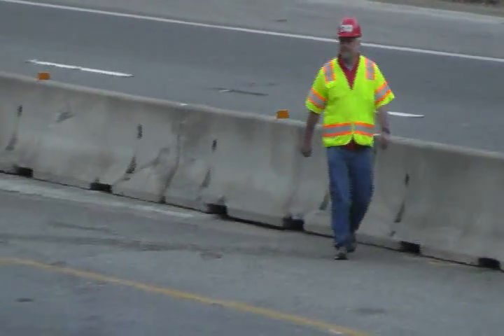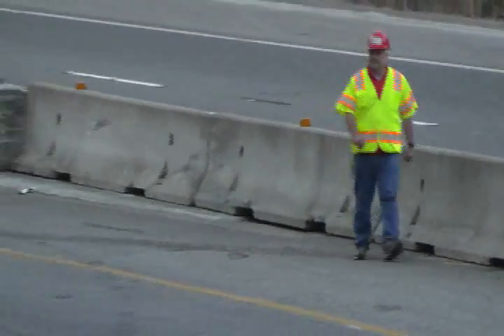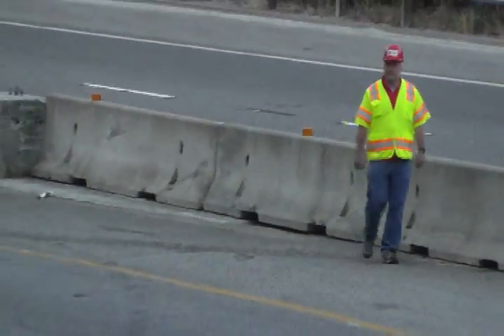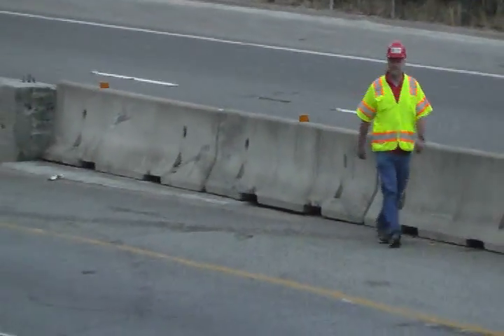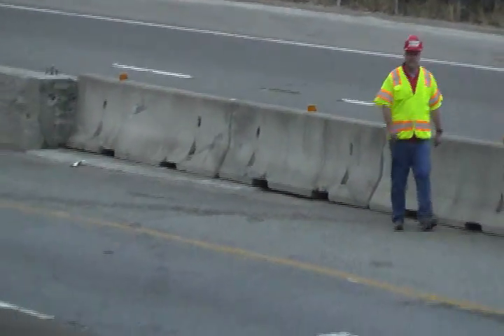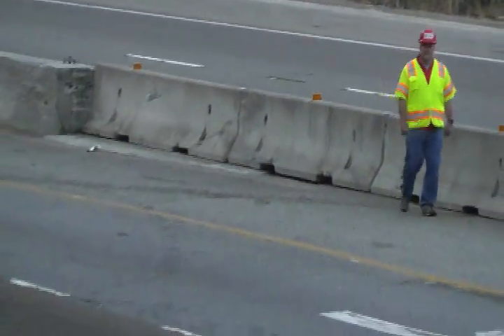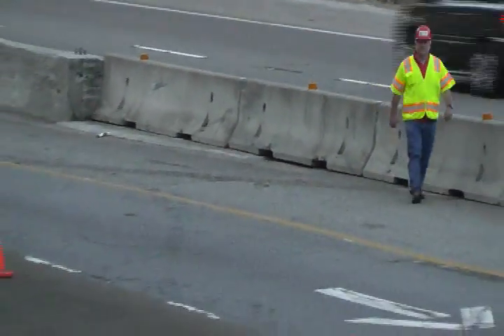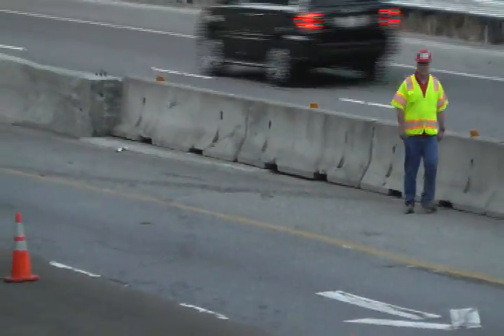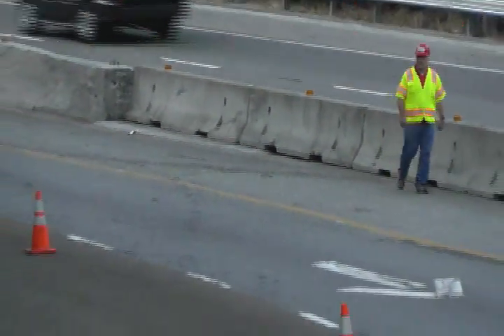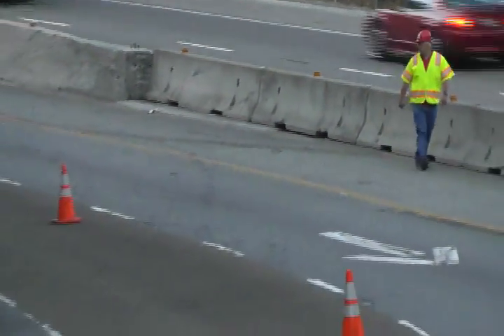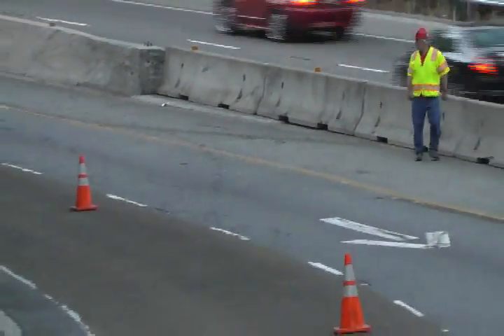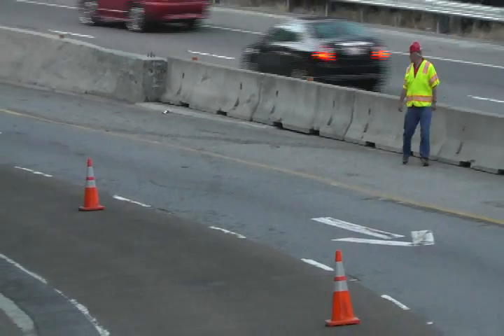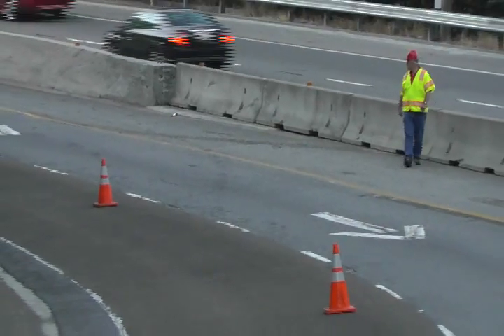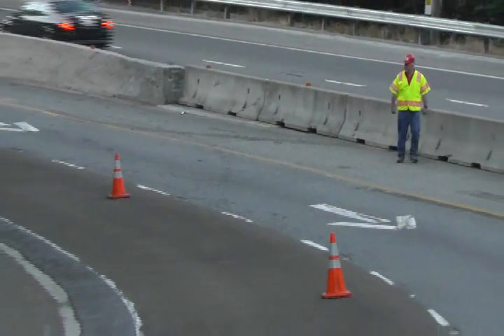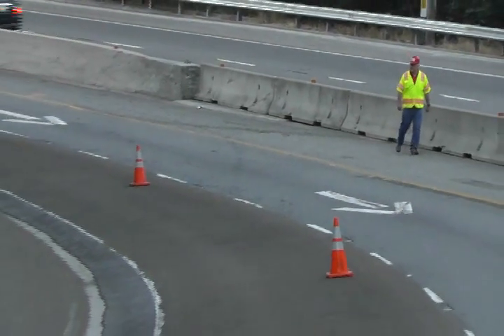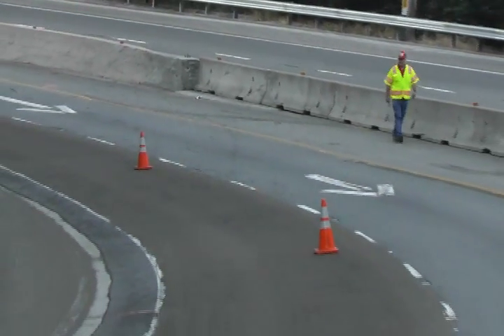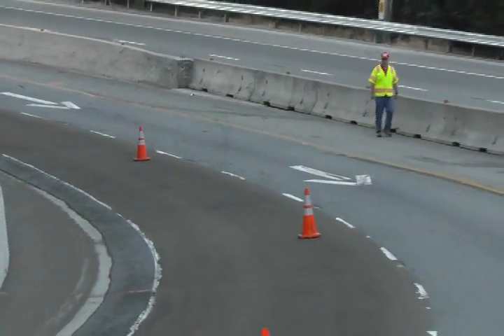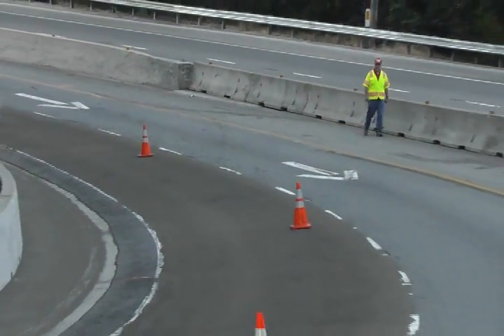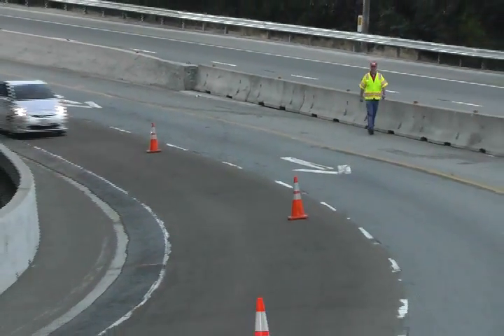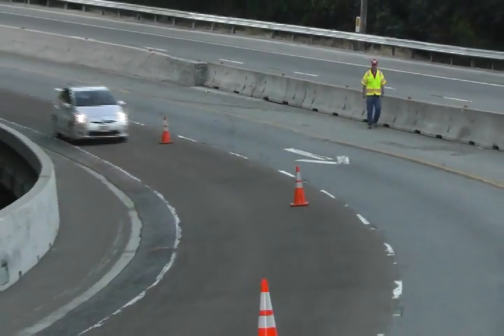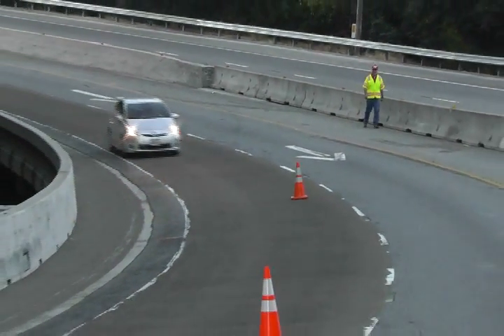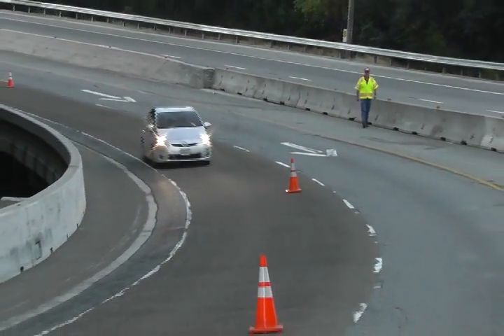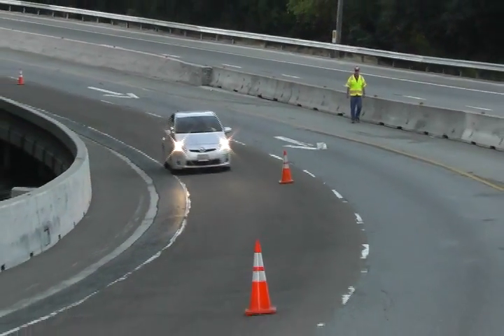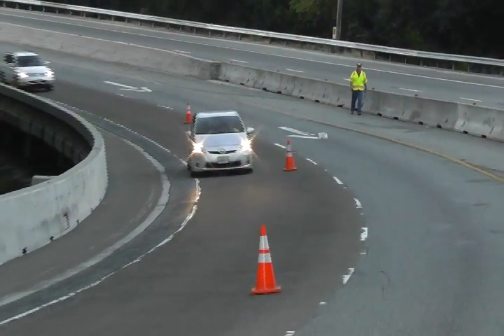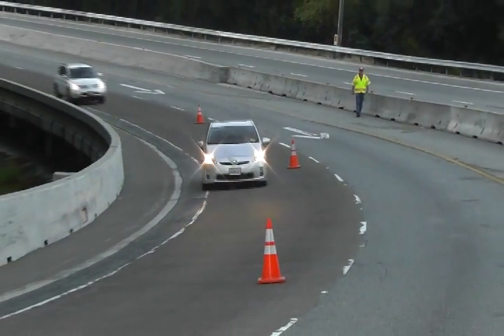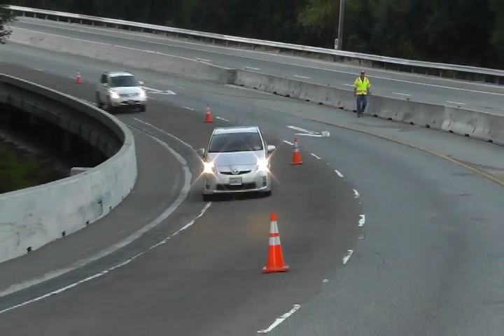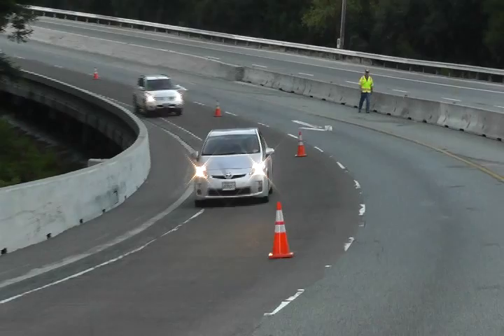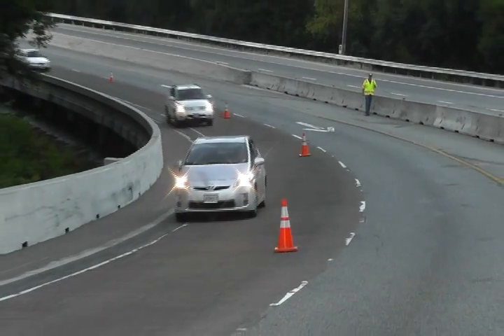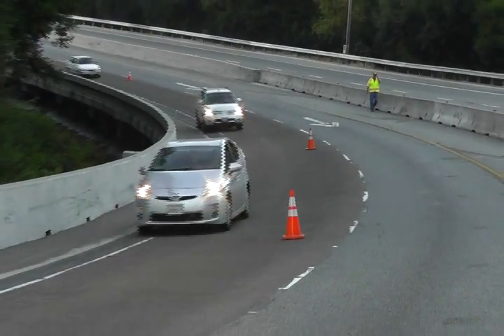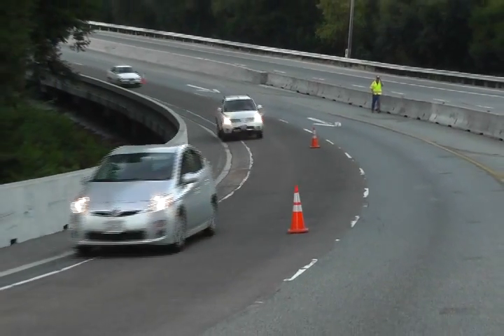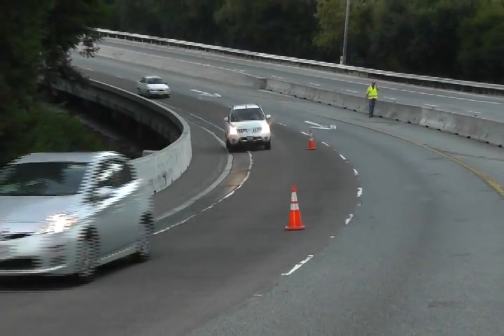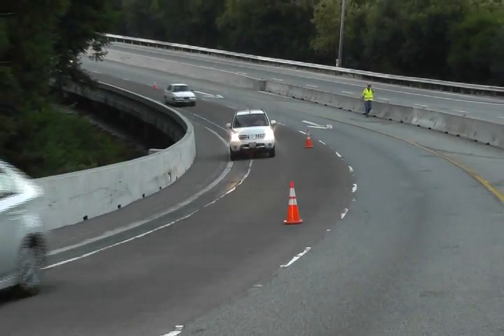Mike Moravik of the Federal Highway Administration takes an initial walkthrough of the project on Day 3. We will be working in the number one lane, or the lane closest to the median, on this night.